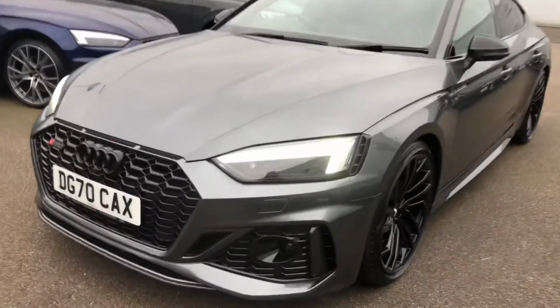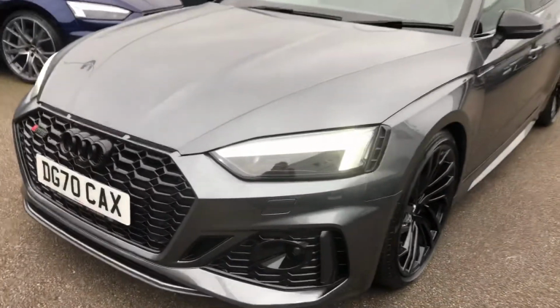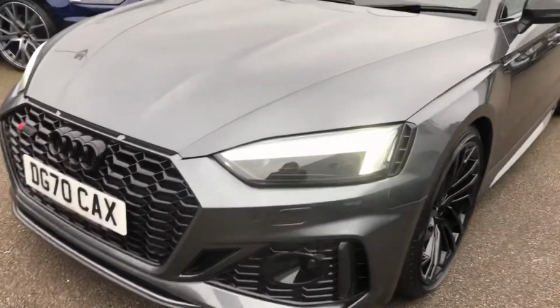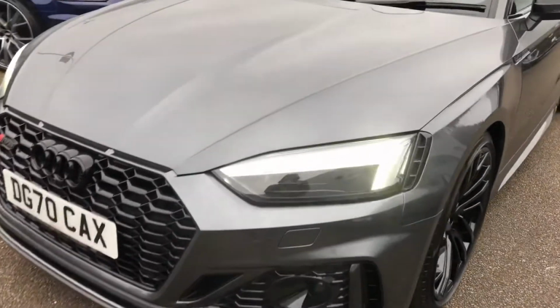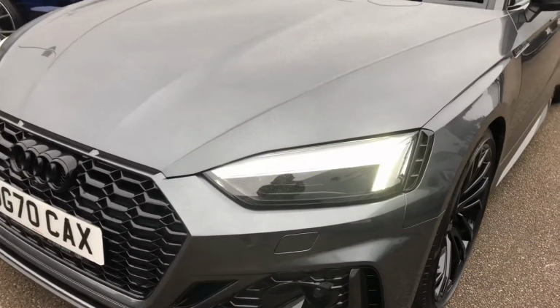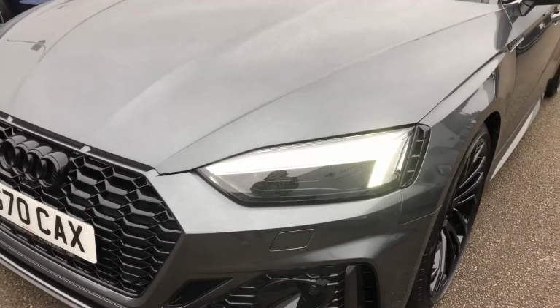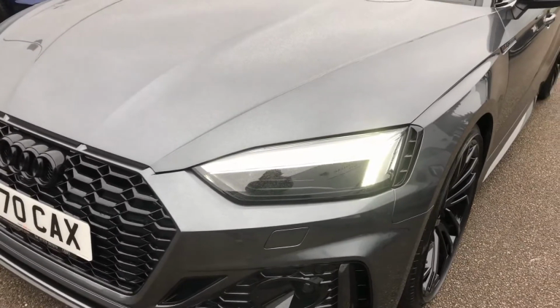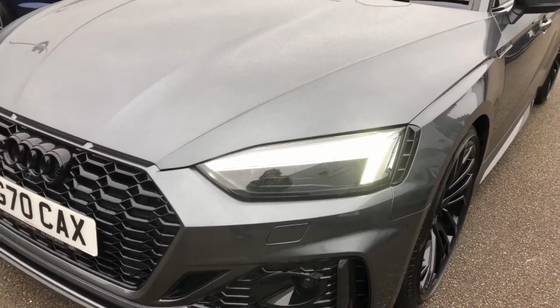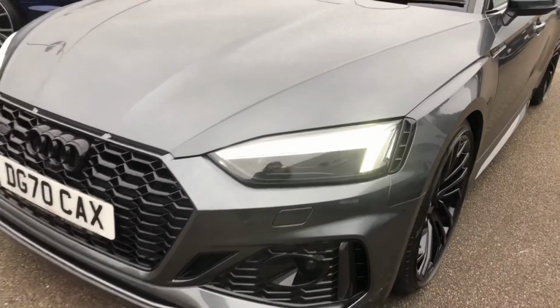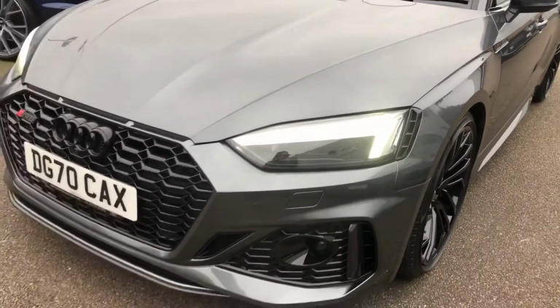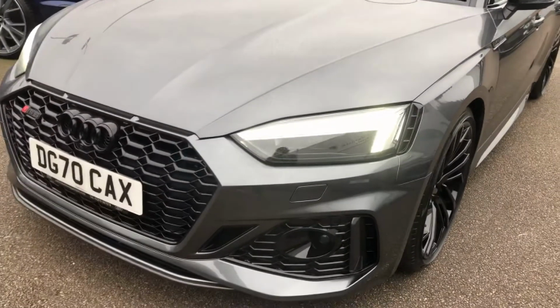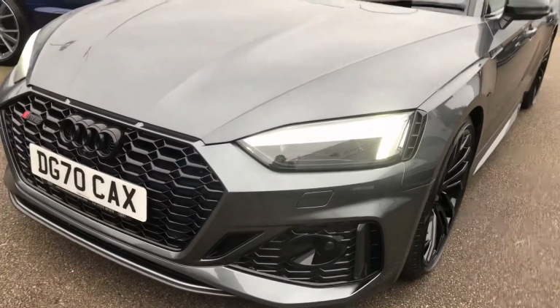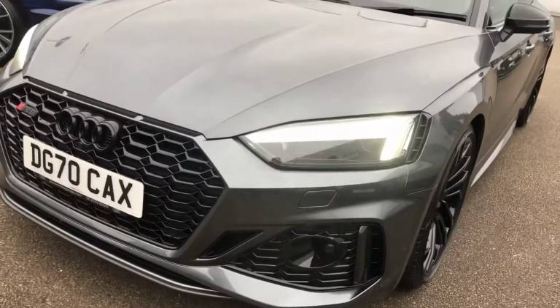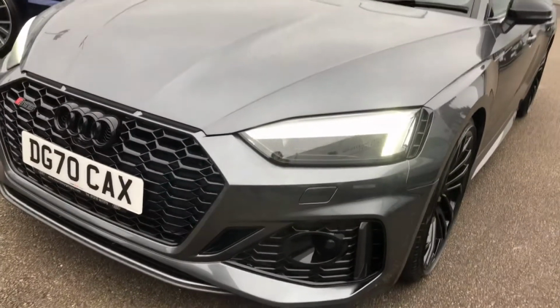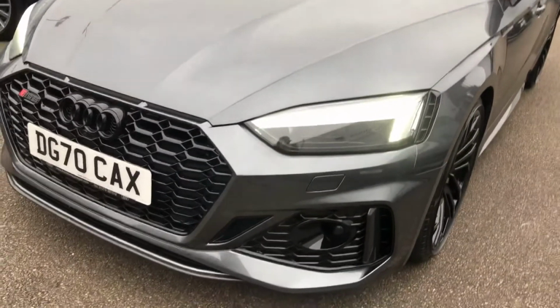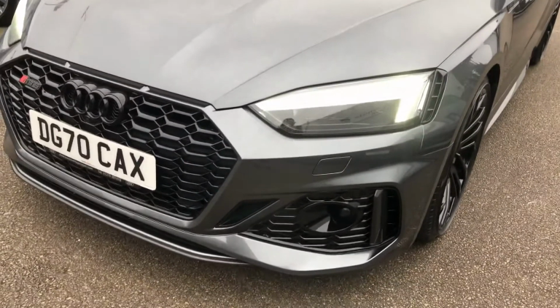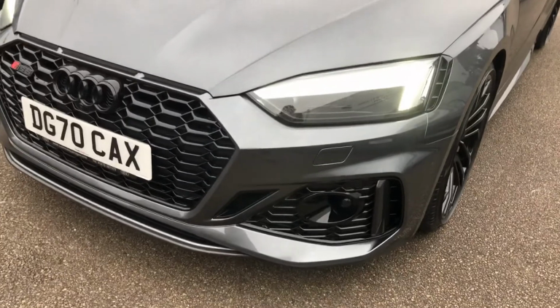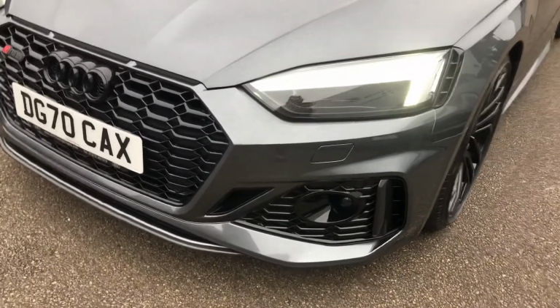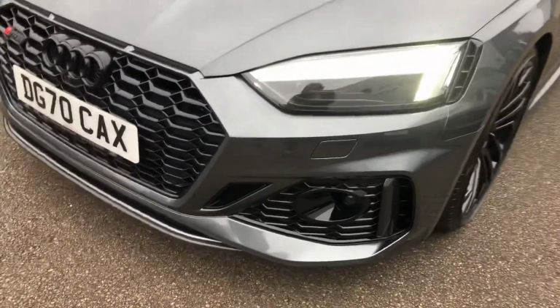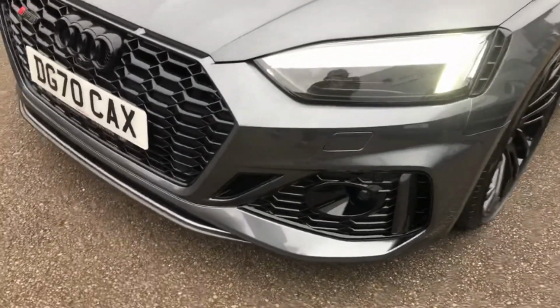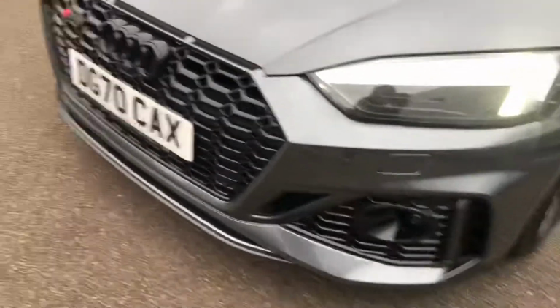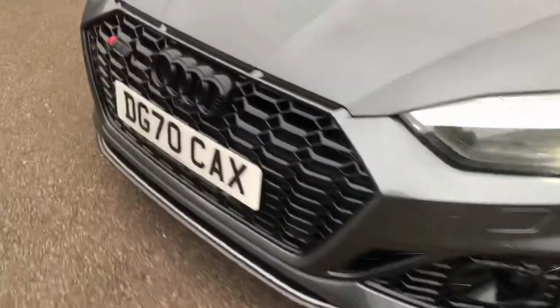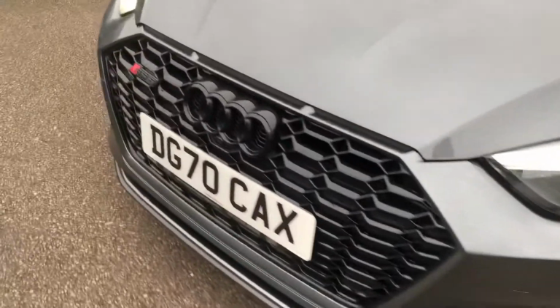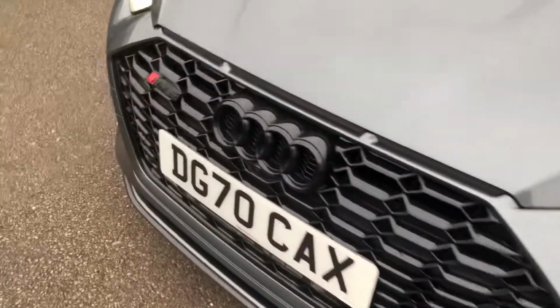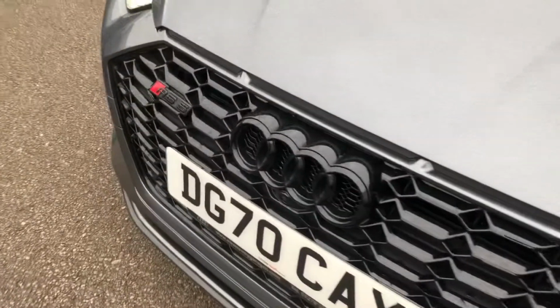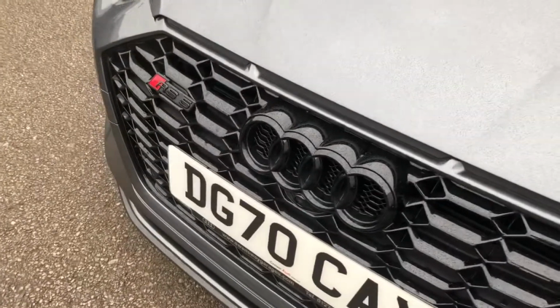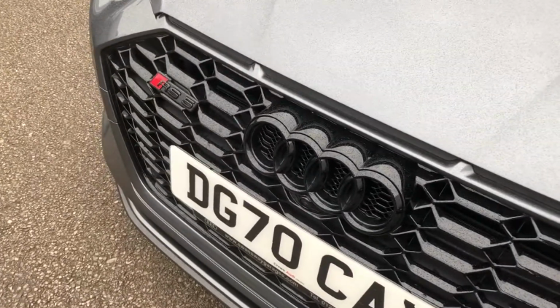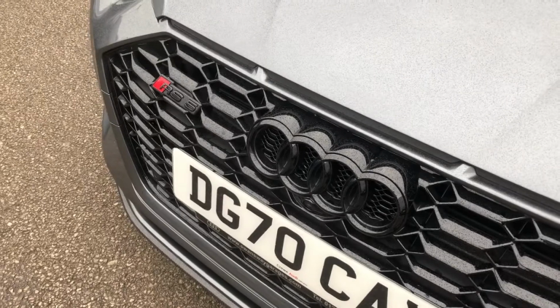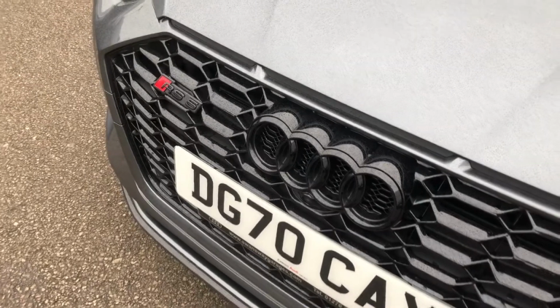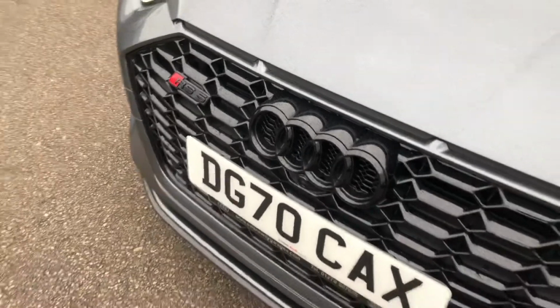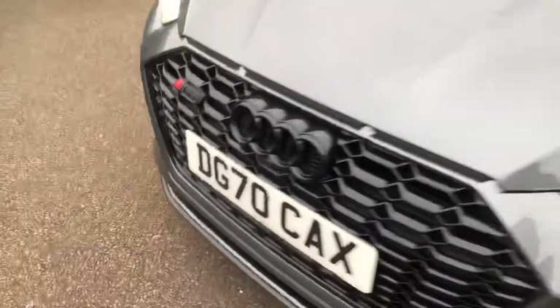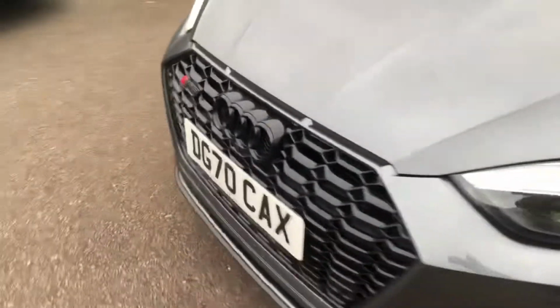Firstly, the car has the Matrix LED headlights, the daytime running lights, front headlight wash jets, front parking sensors, and the front parking camera with the glossy black Audi ring.